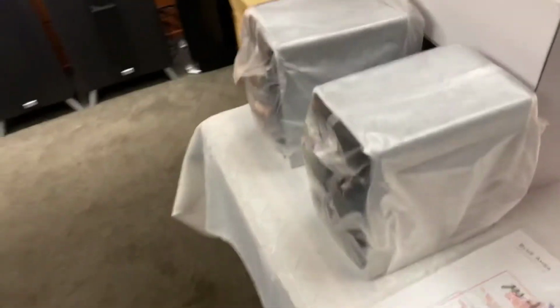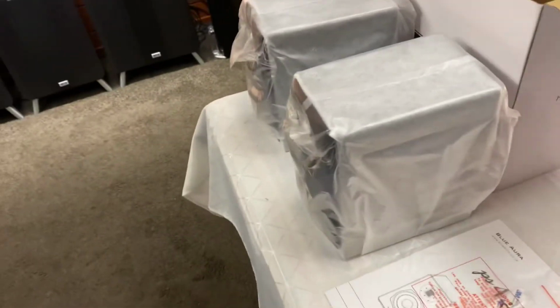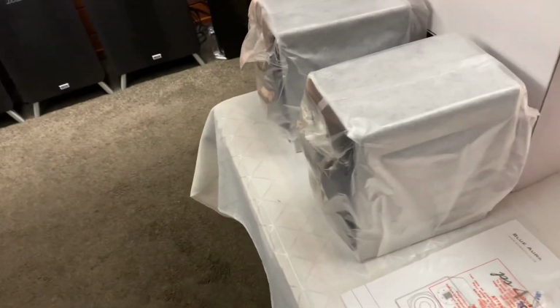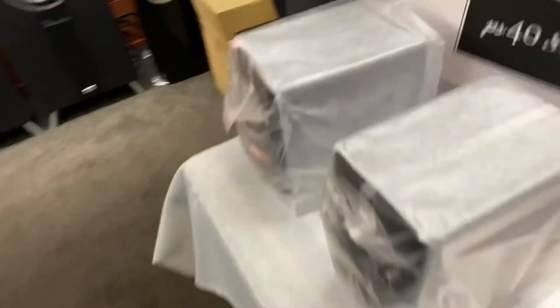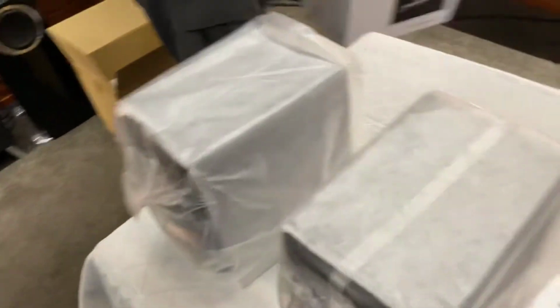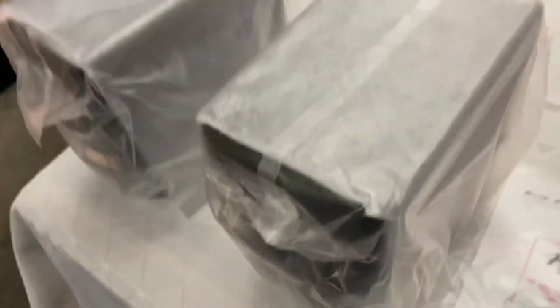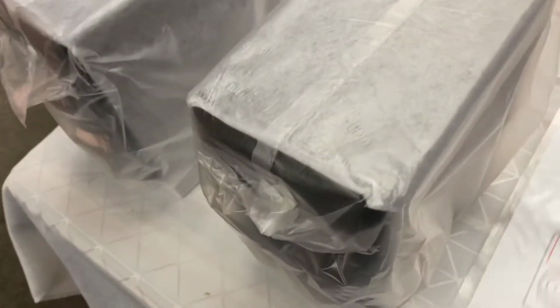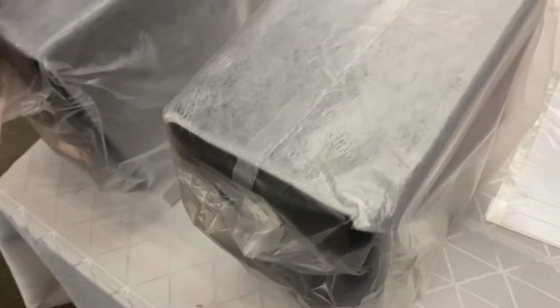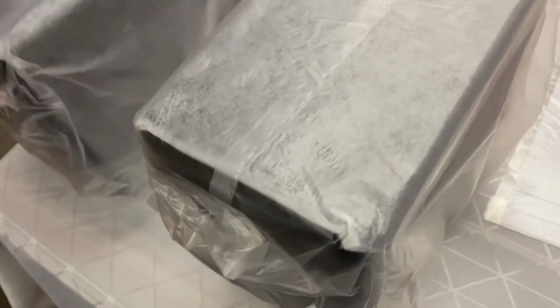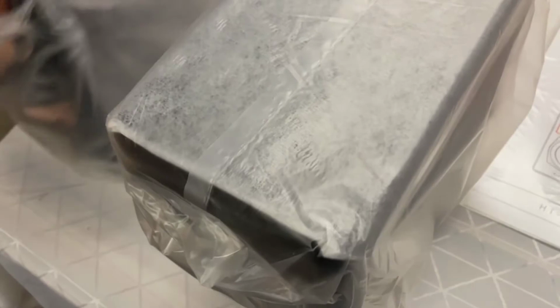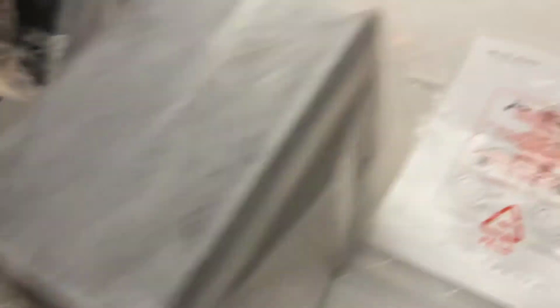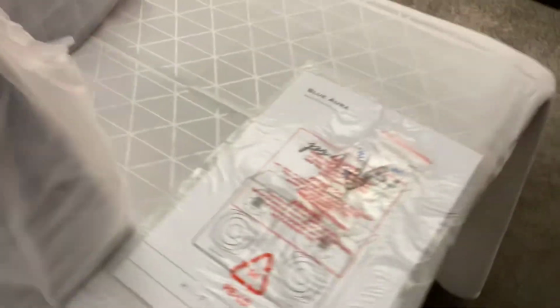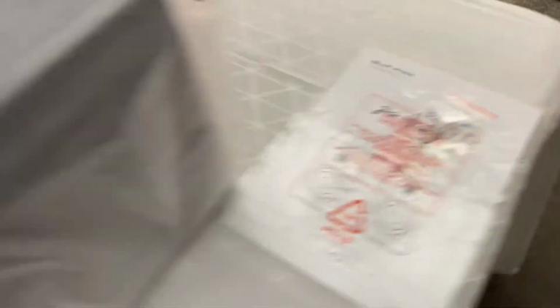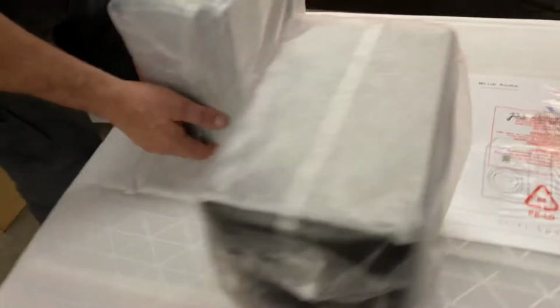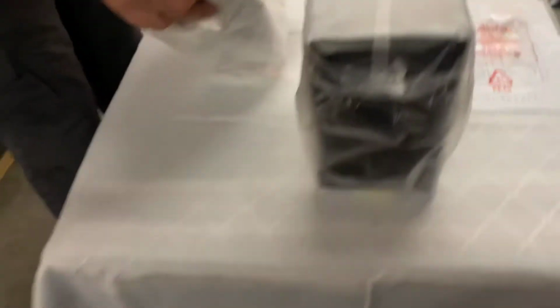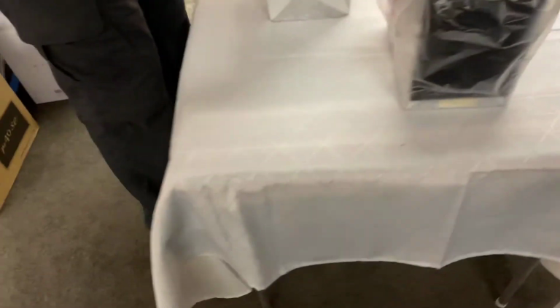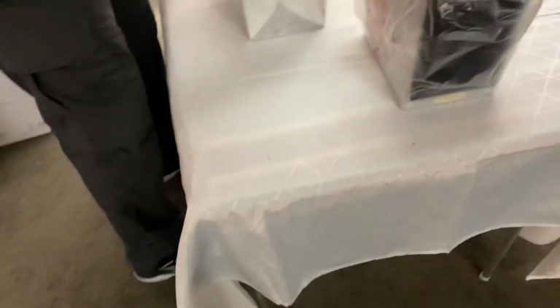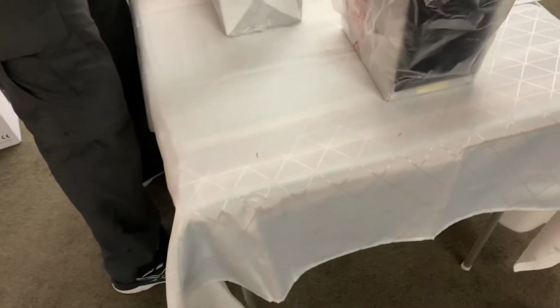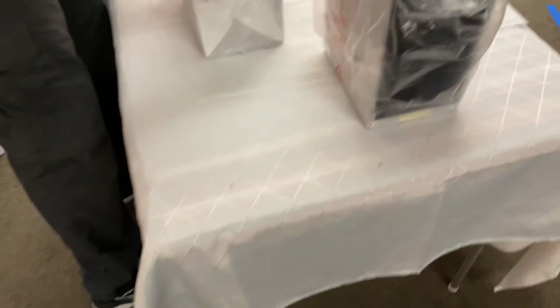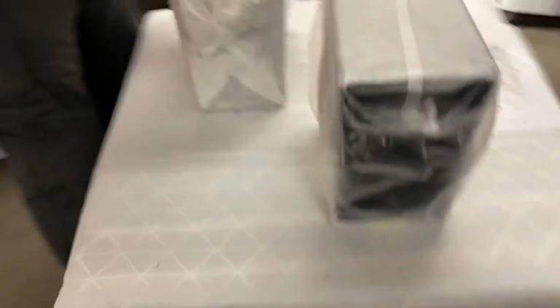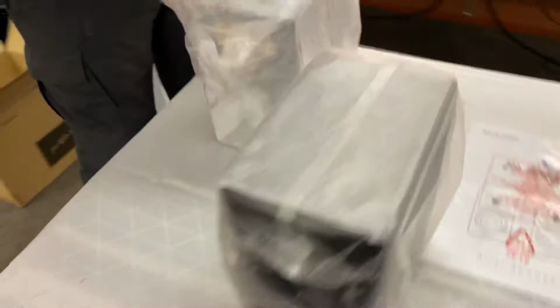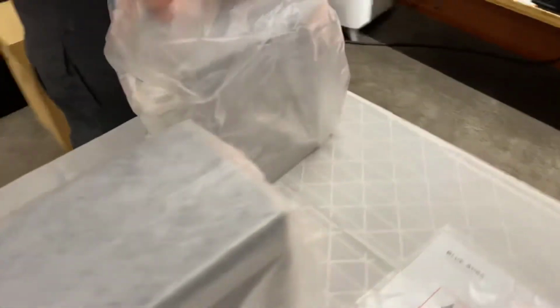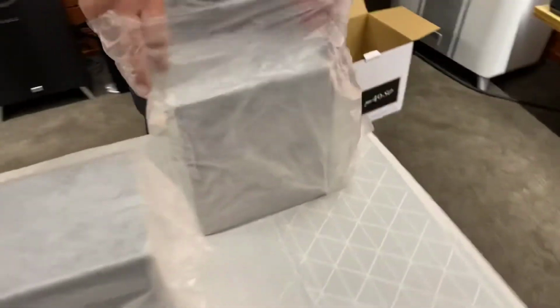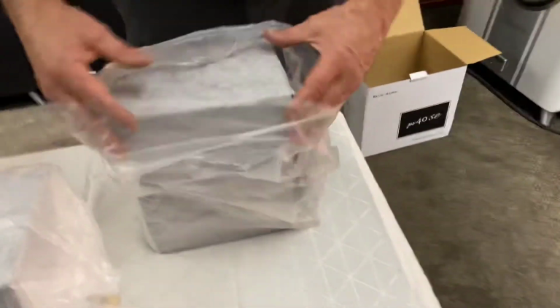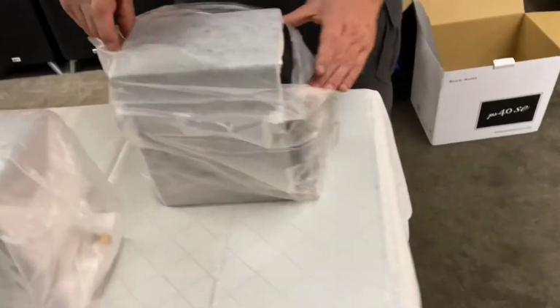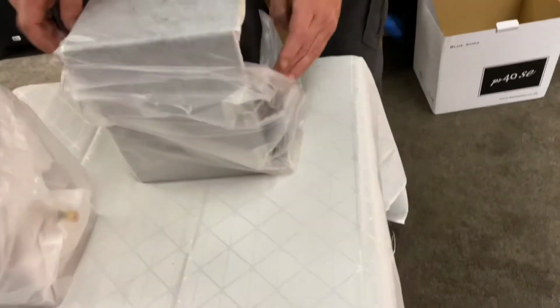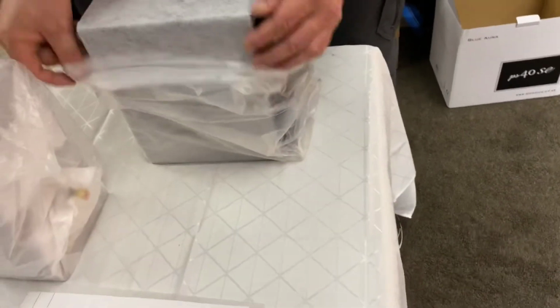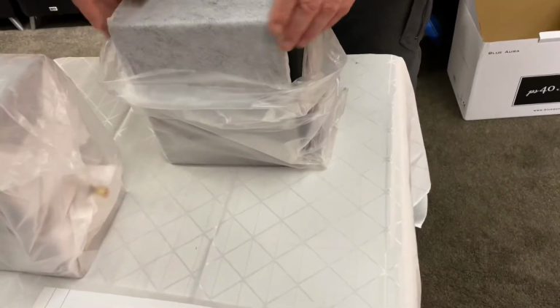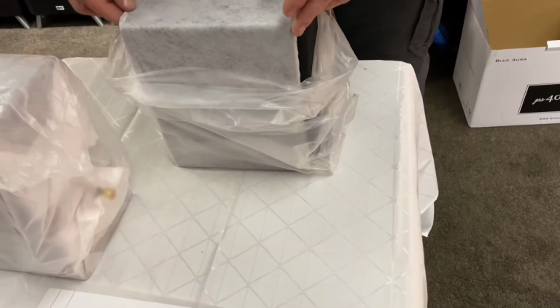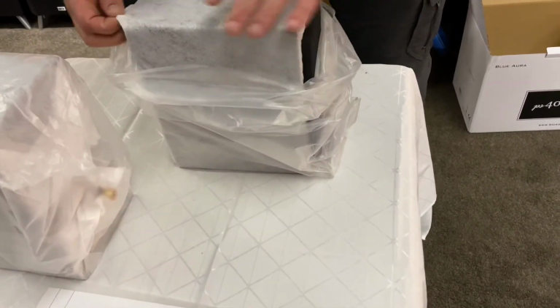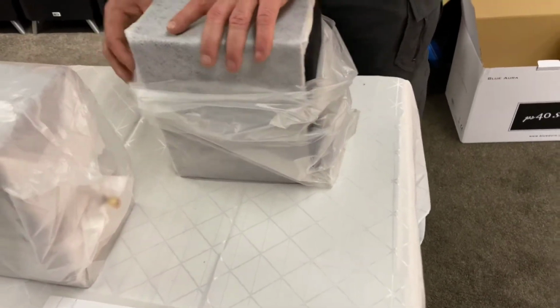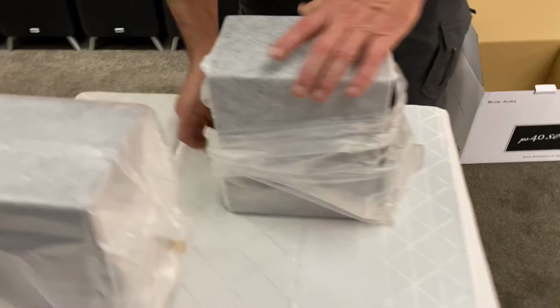Angus is just getting the box ready. It comes with little rubber feet for underneath. Very well packaged — we've got the plastic wrapping and then a little bit of a cloth wrap around it.